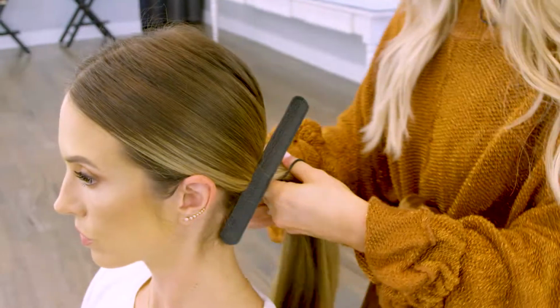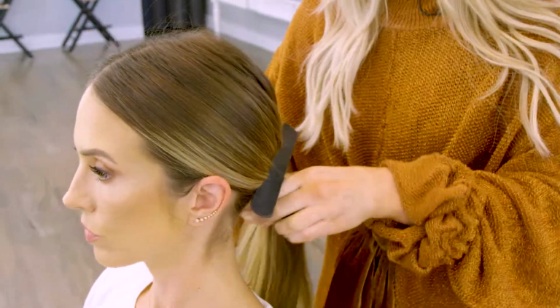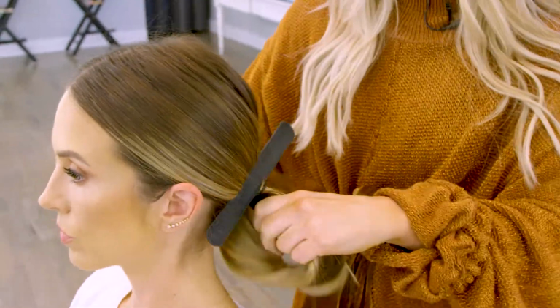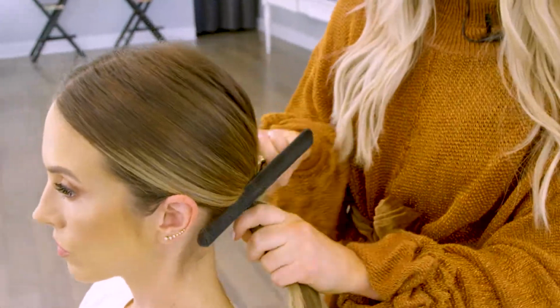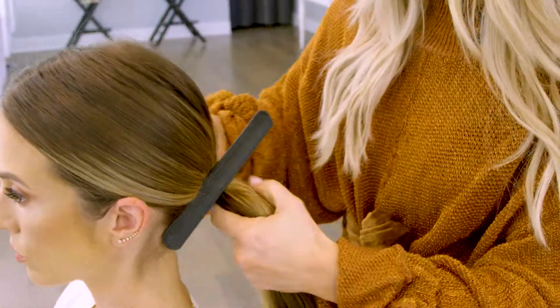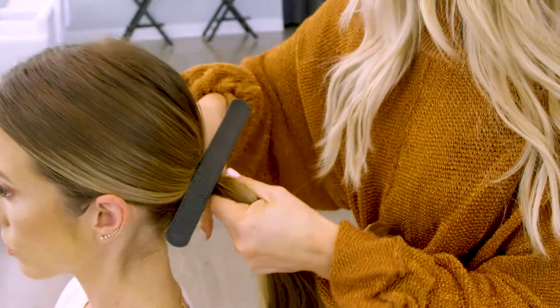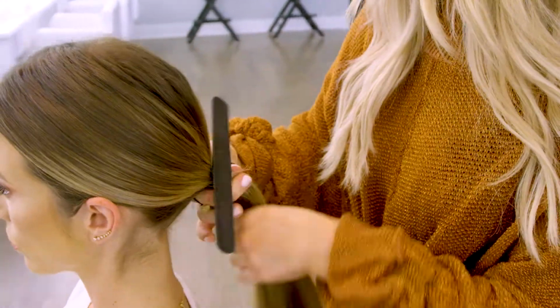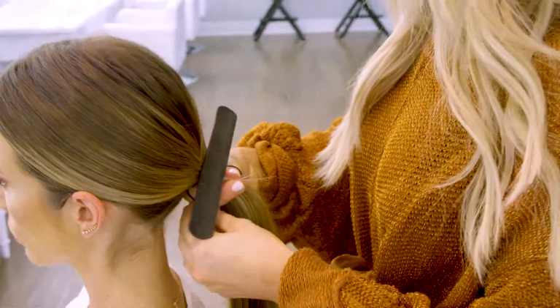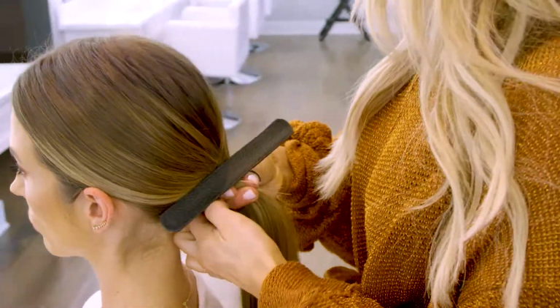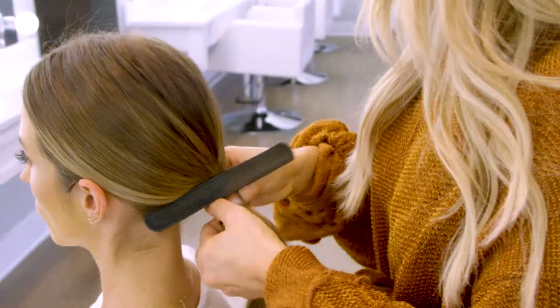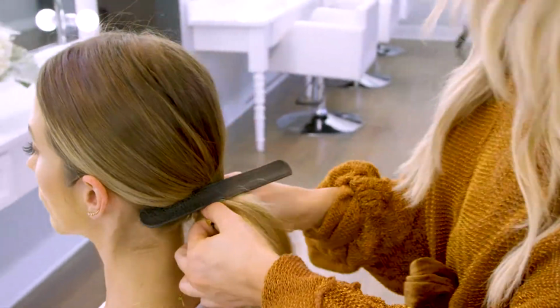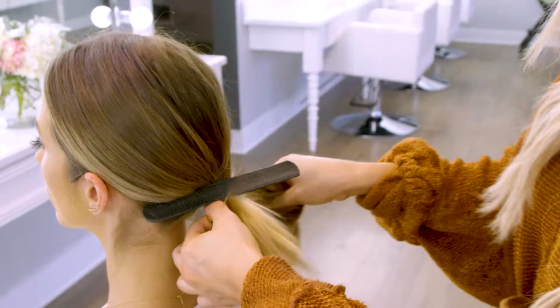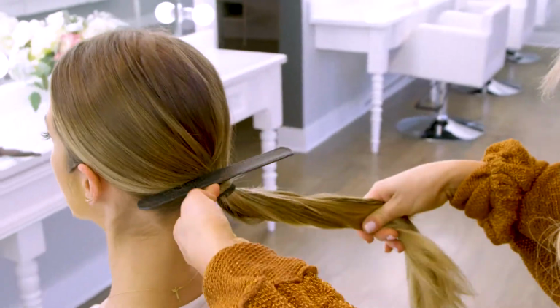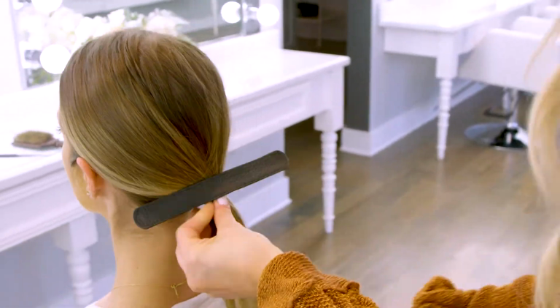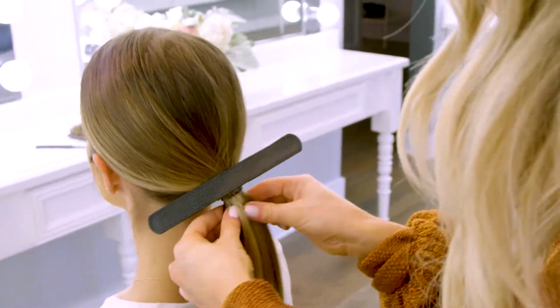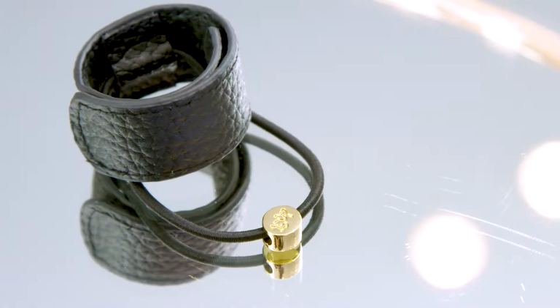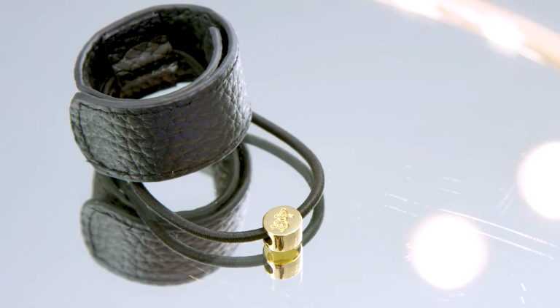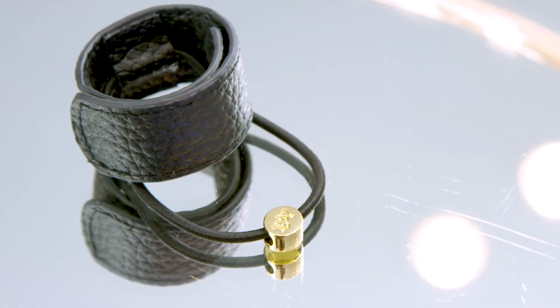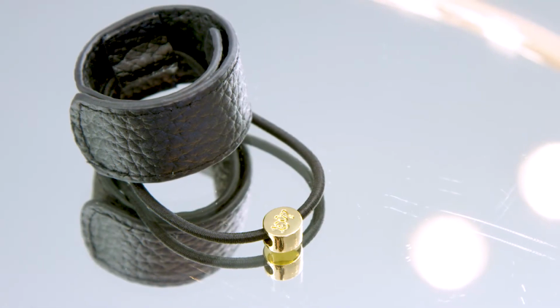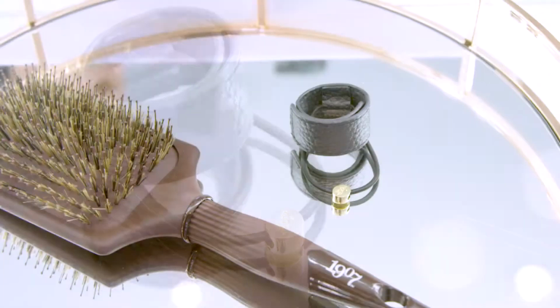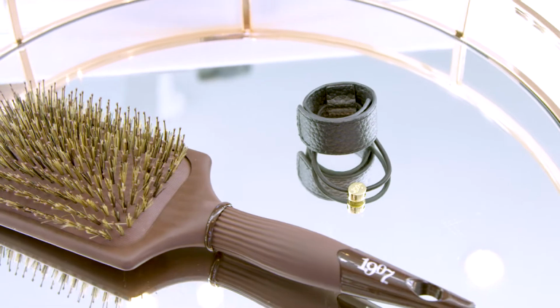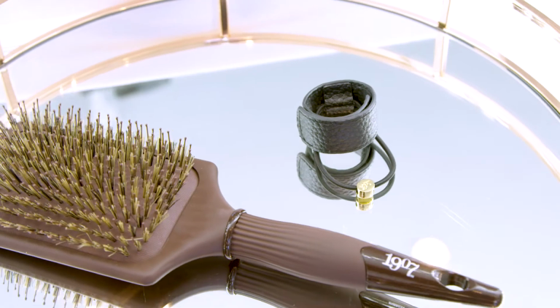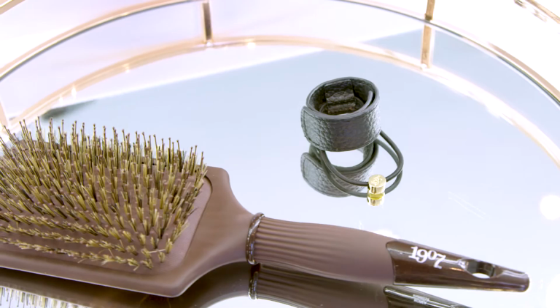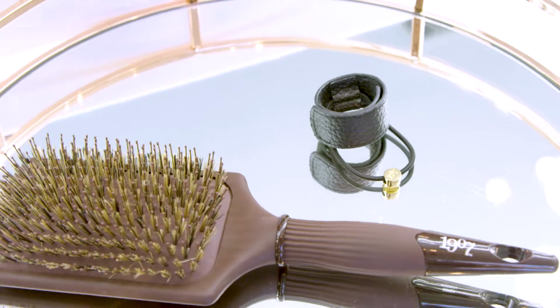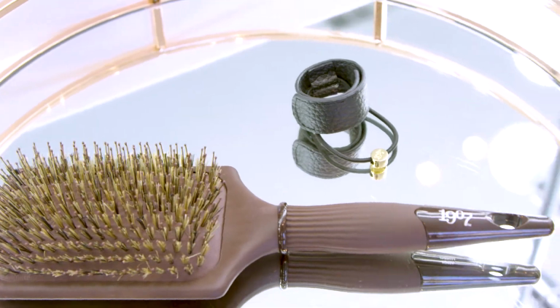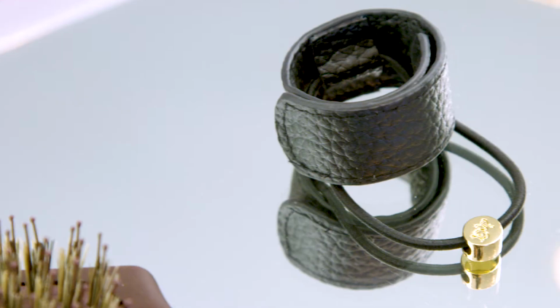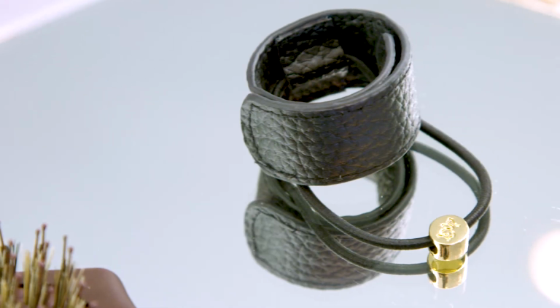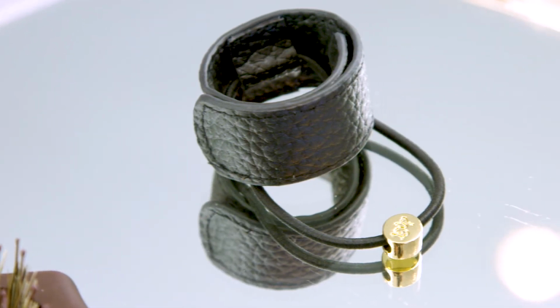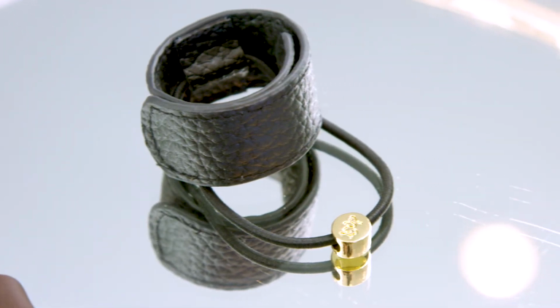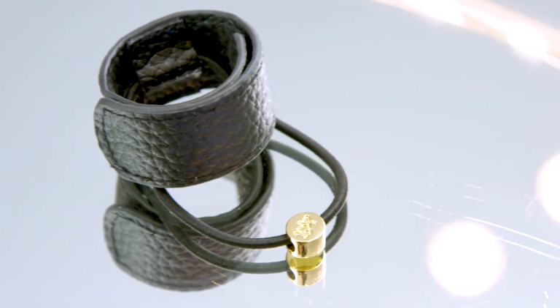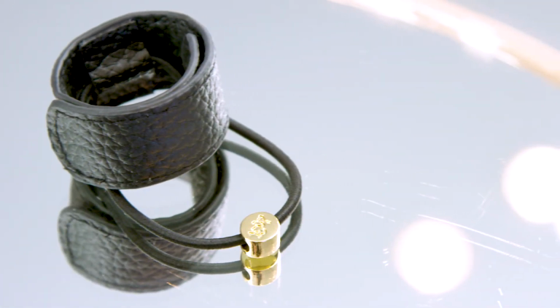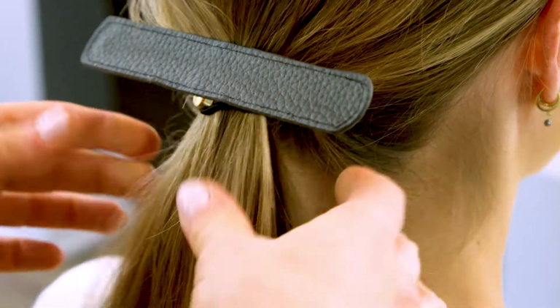Once you've smoothed and gathered the hair, you want to secure it down with the ponytail holder inside the wrap cuff. The hair cuff is such a versatile piece — it can be worn so many different ways. It's simple, chic, and it comes in six different colors of genuine pebbled leather.